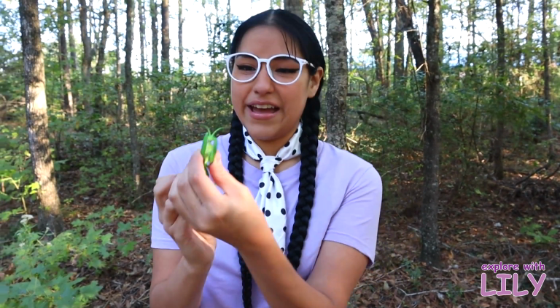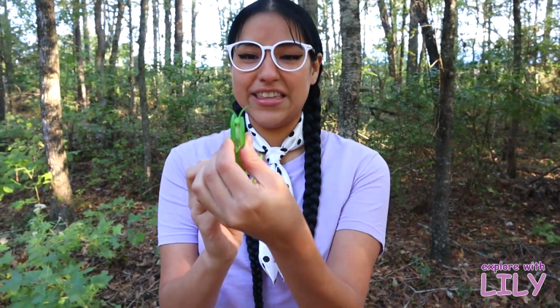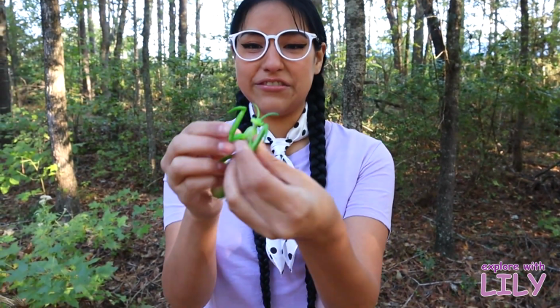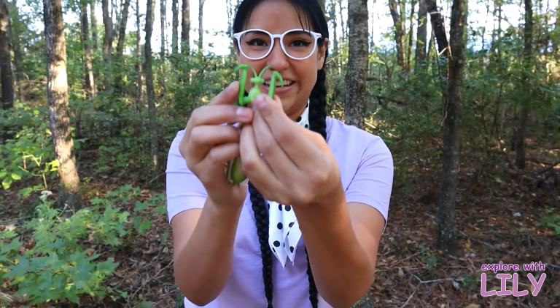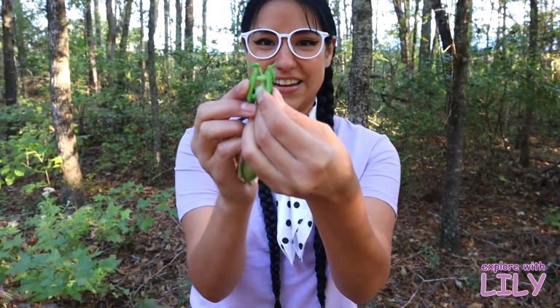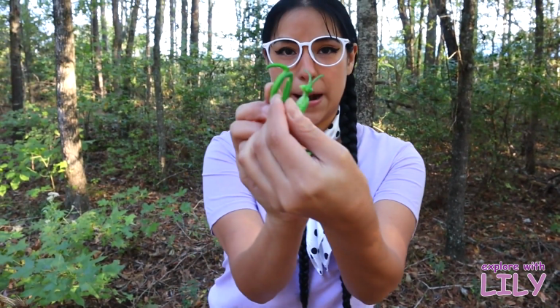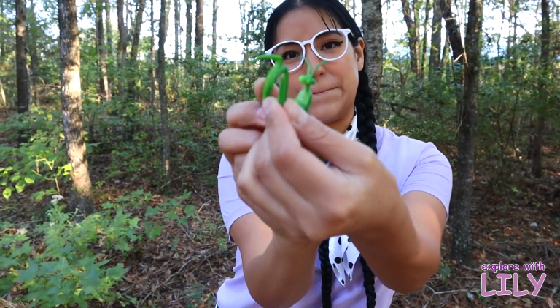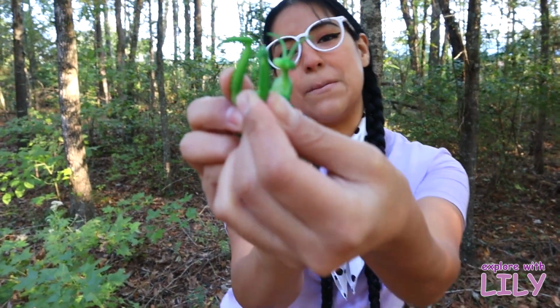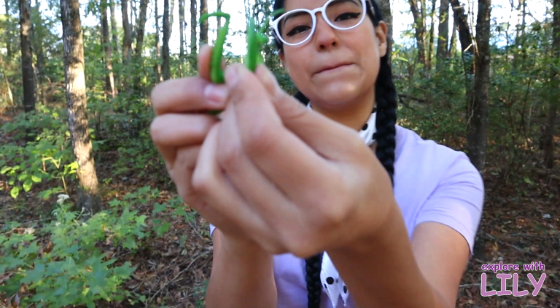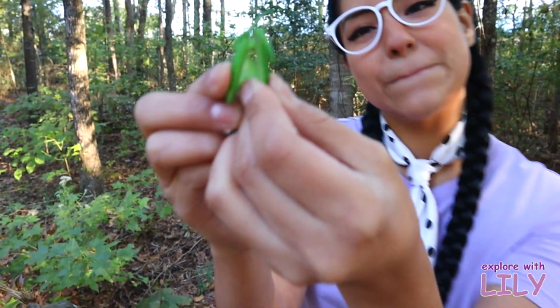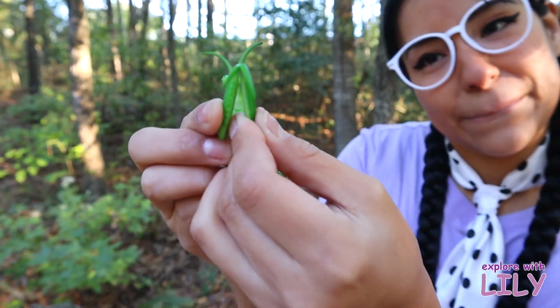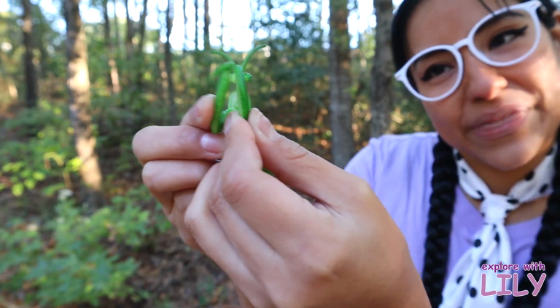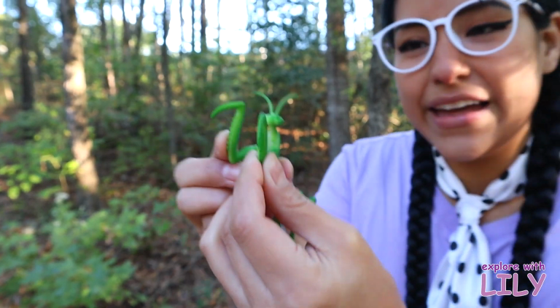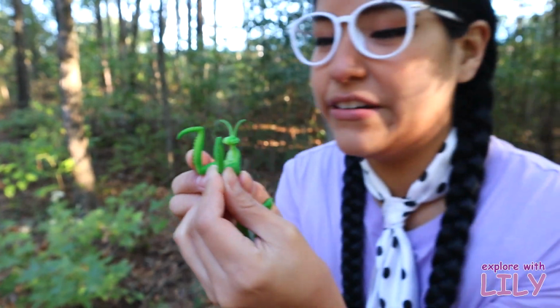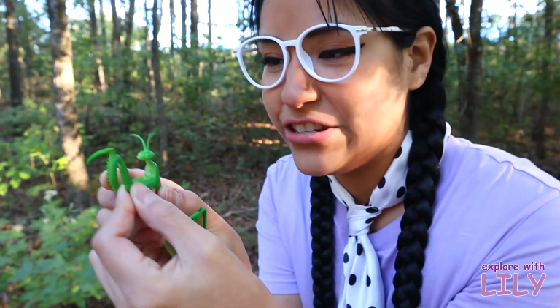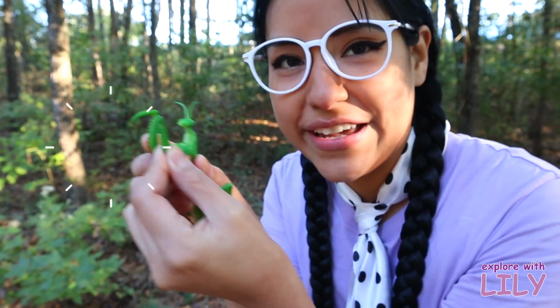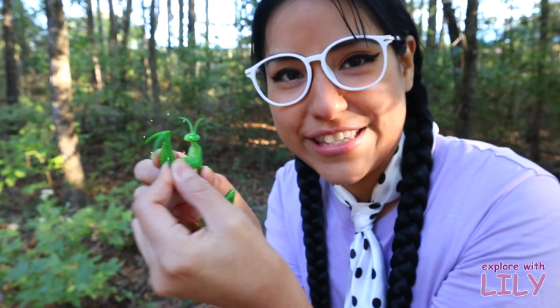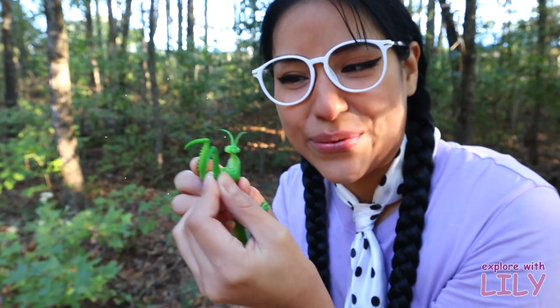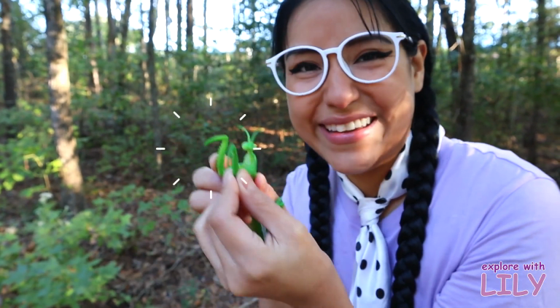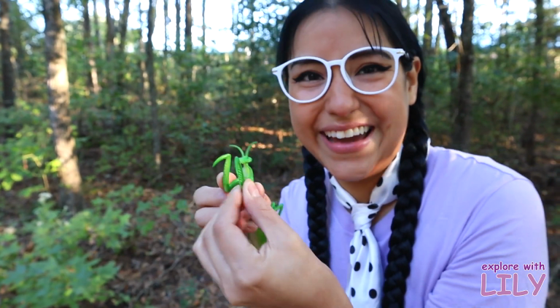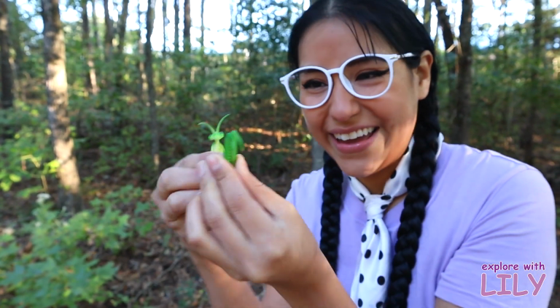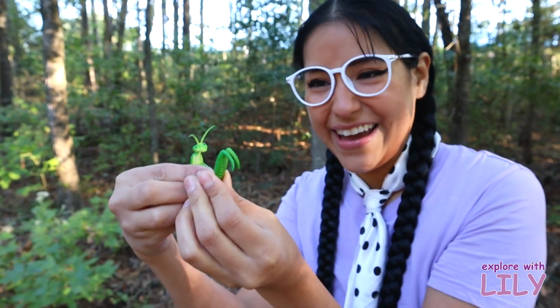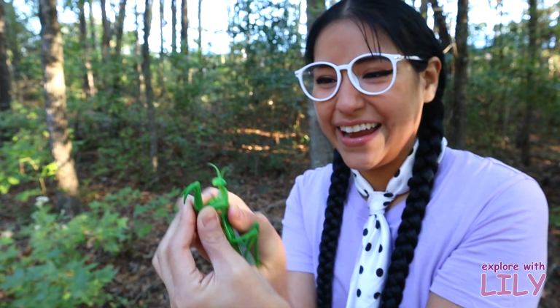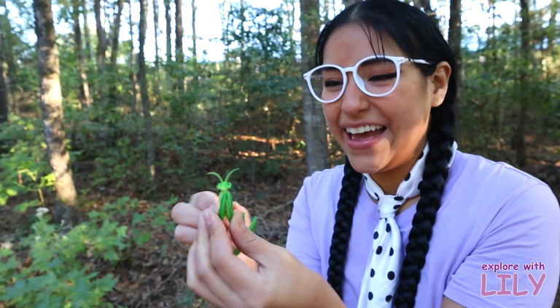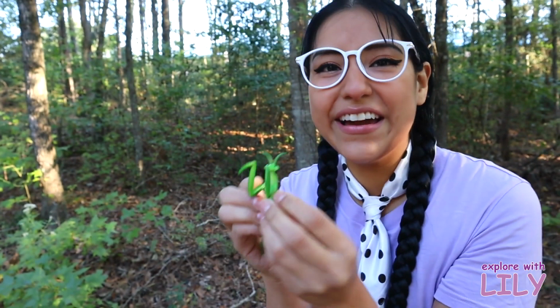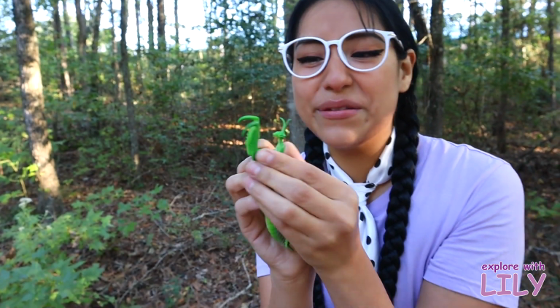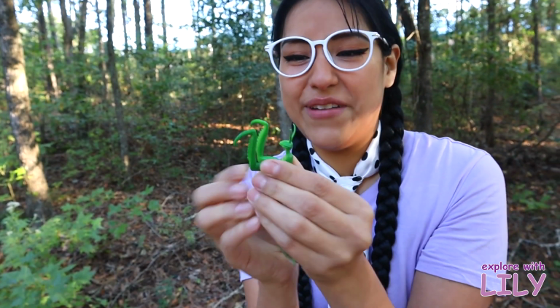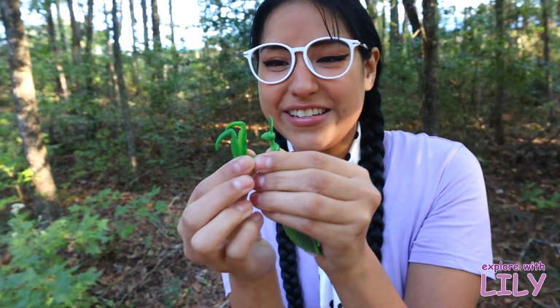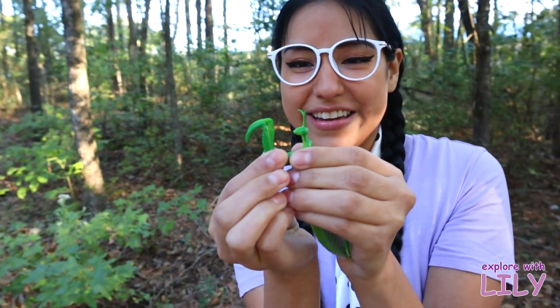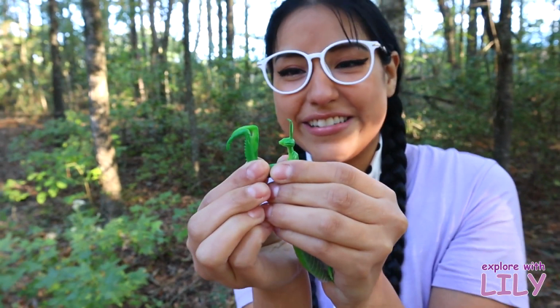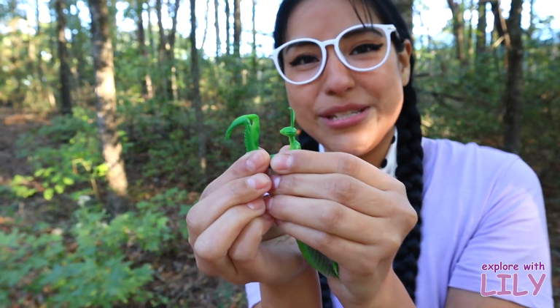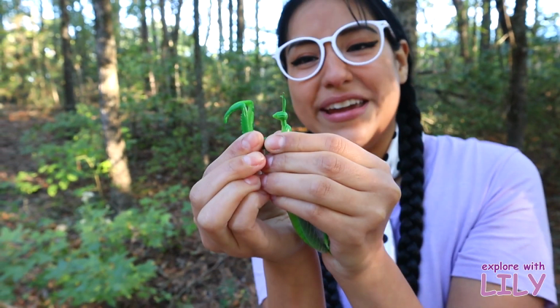With his little front legs right here, he'll catch his food. And they call them the praying mantis because — look — it looks like he's praying!